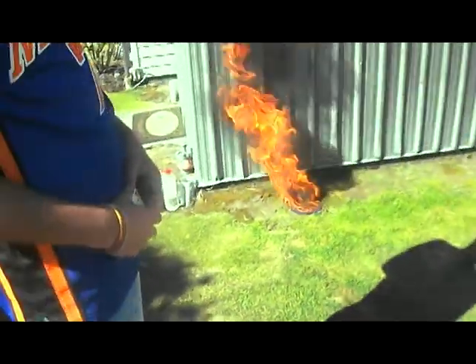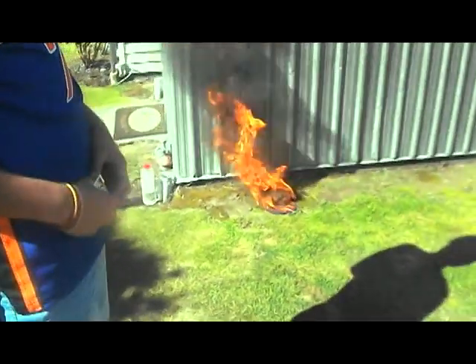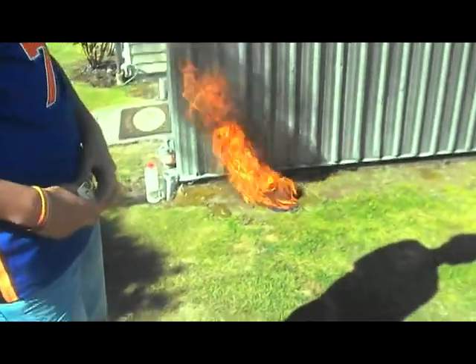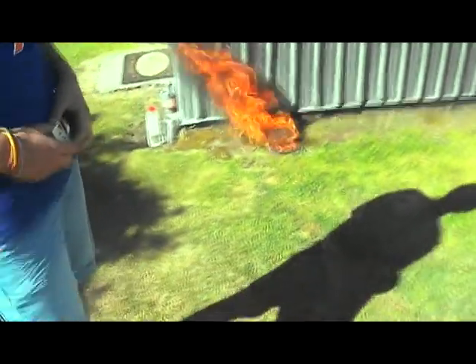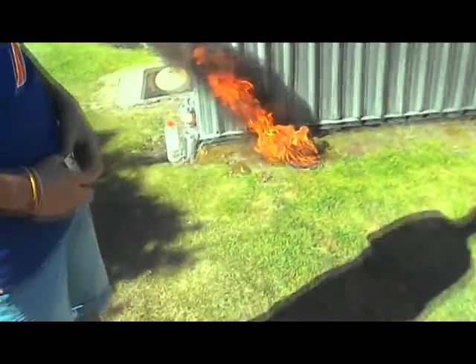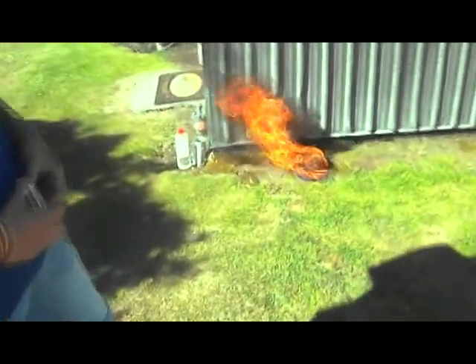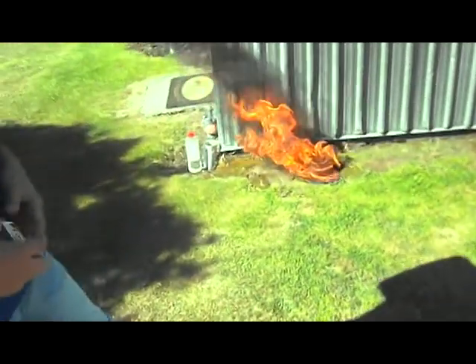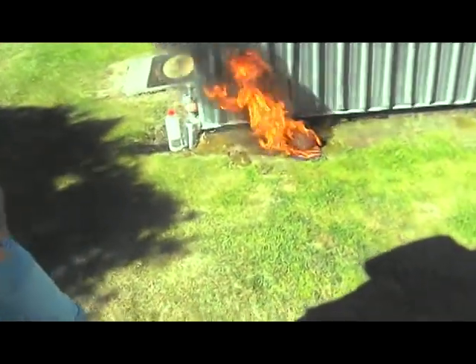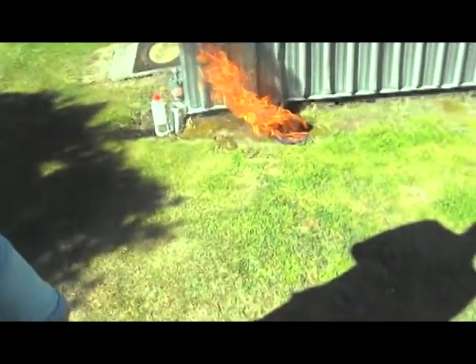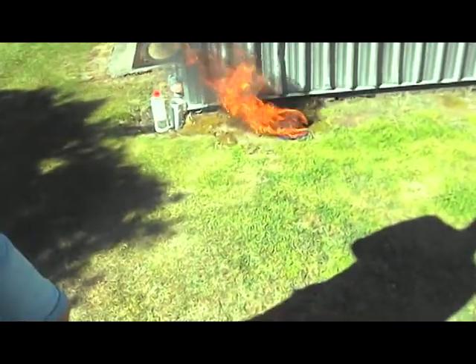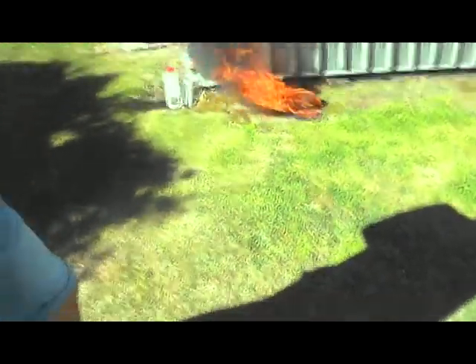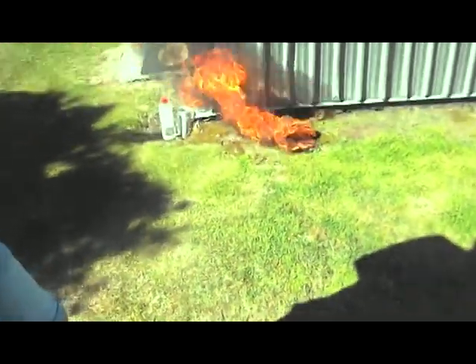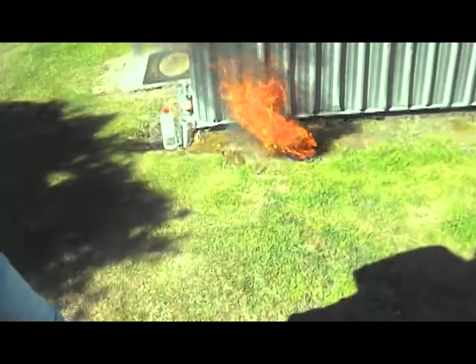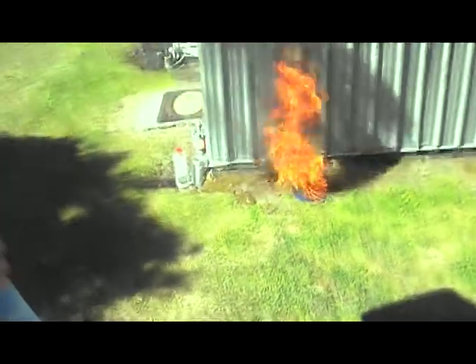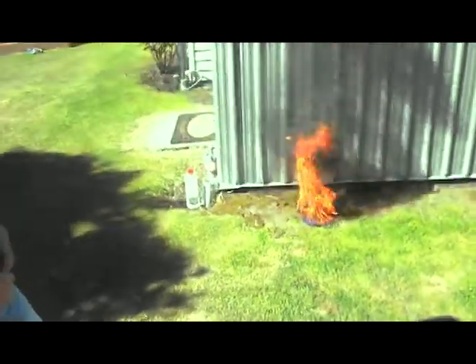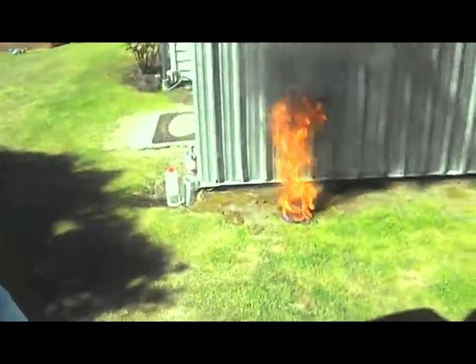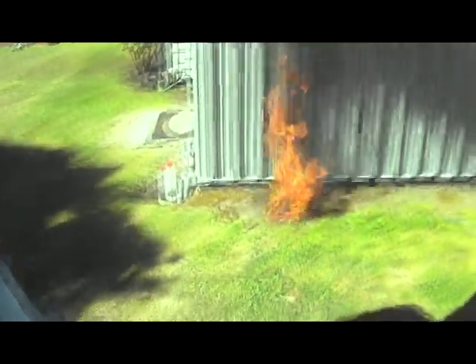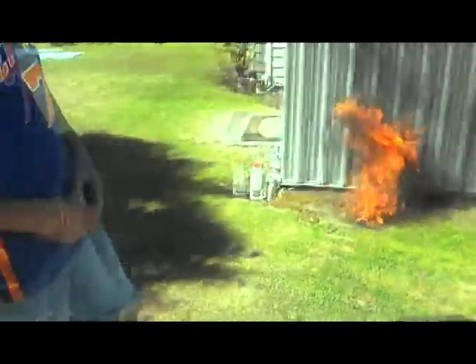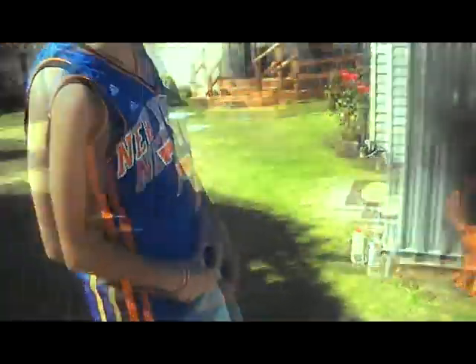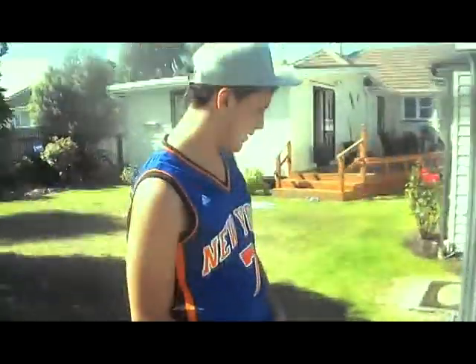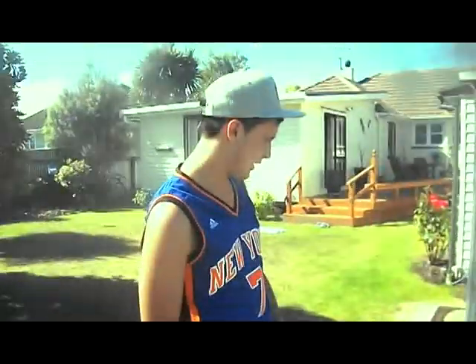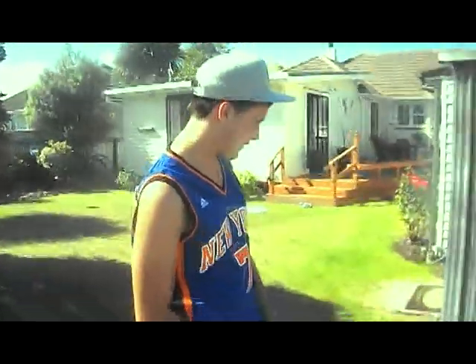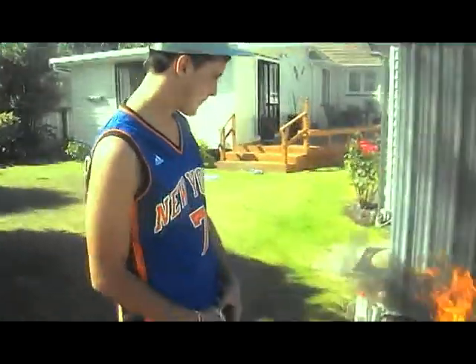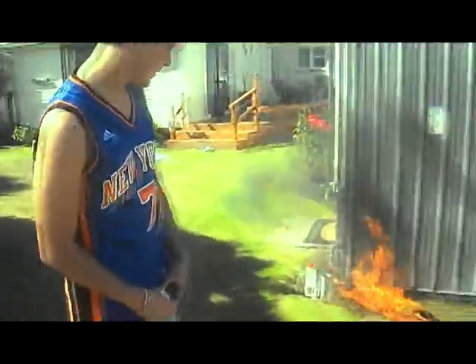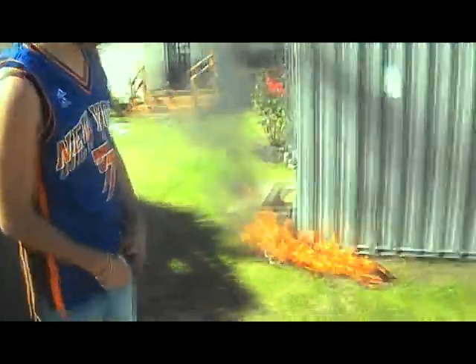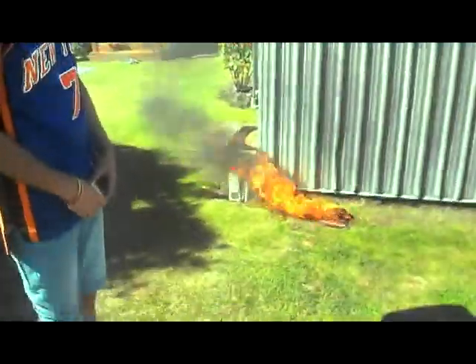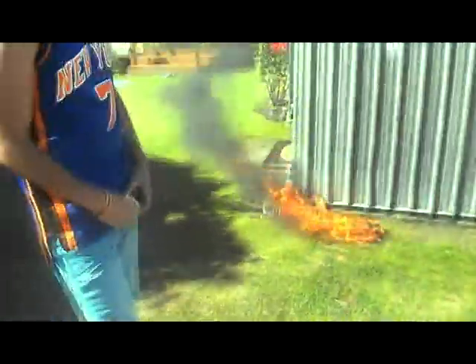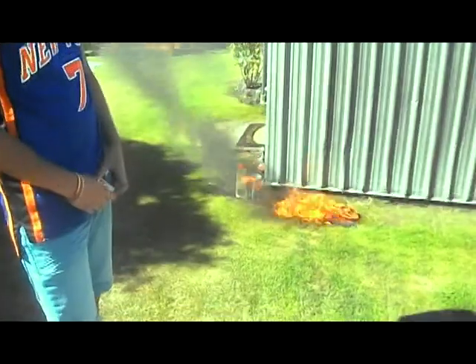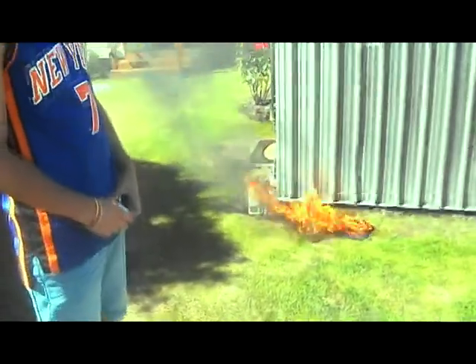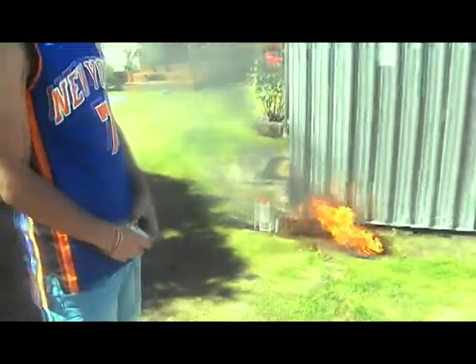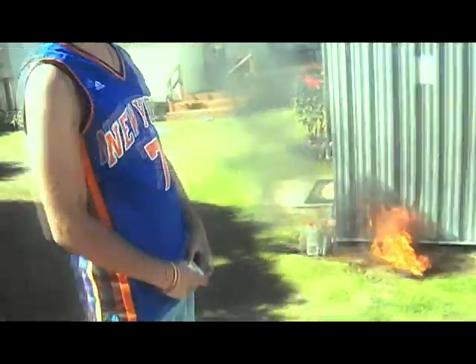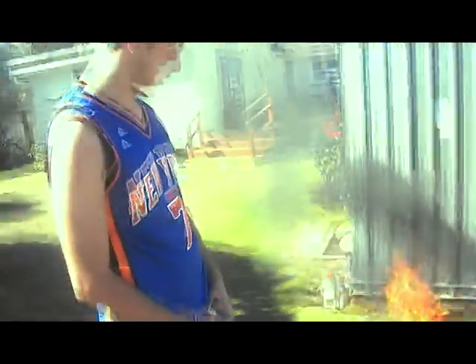Say goodbye to fake gear, guys. Bye bye hat. So there you have it — it's basically gone, the hat.